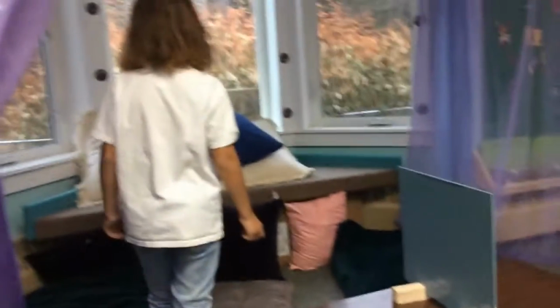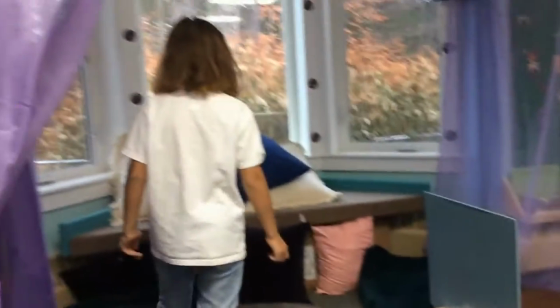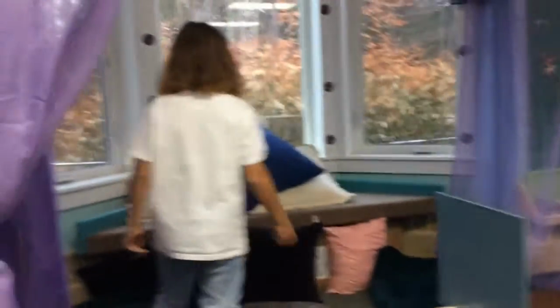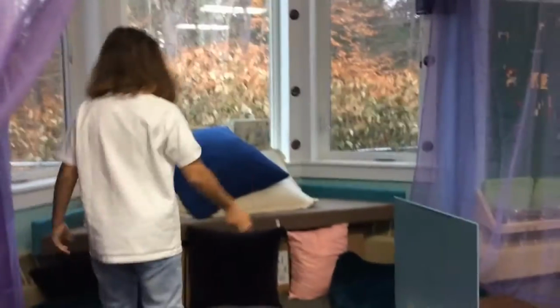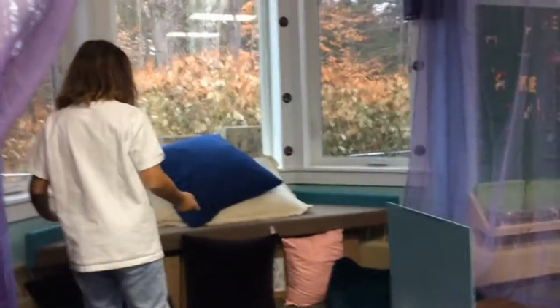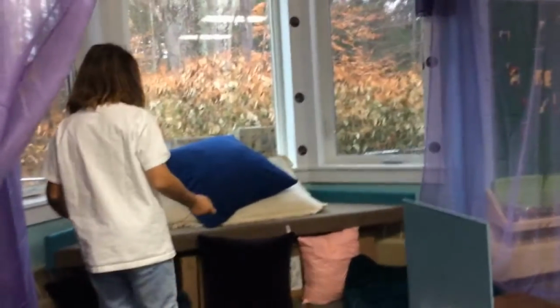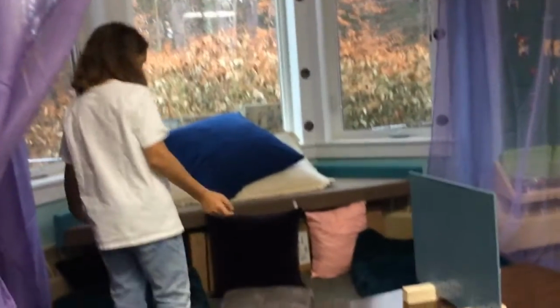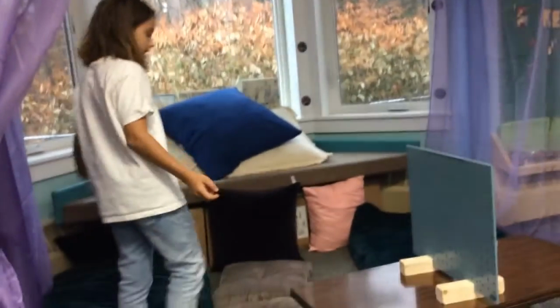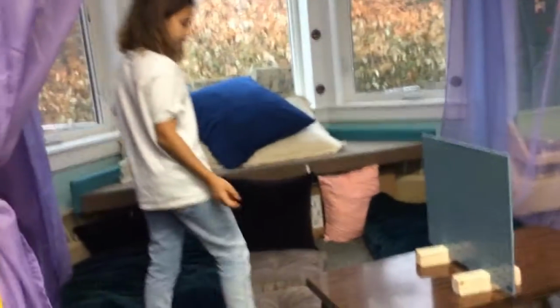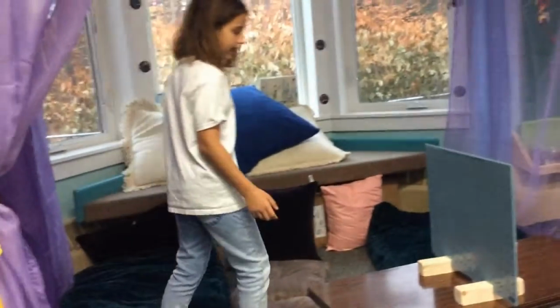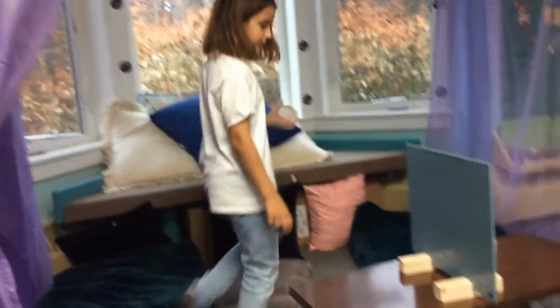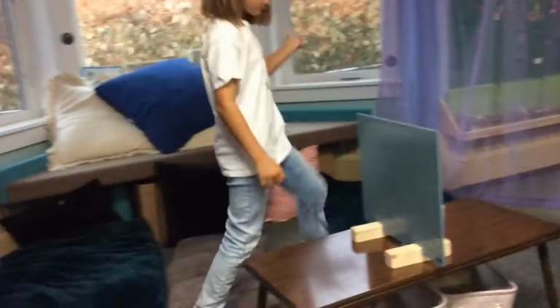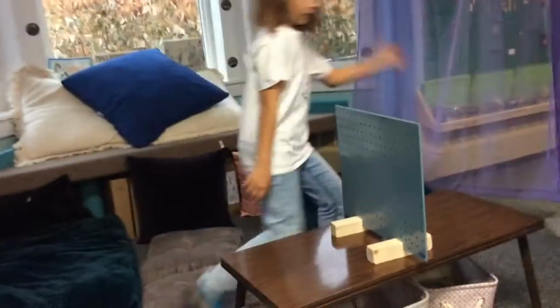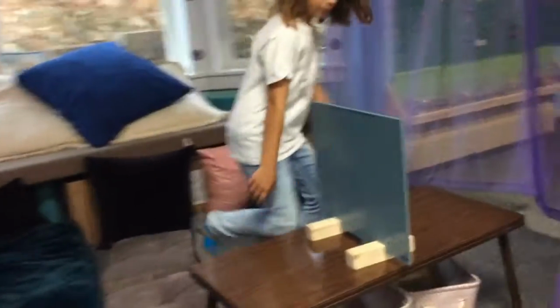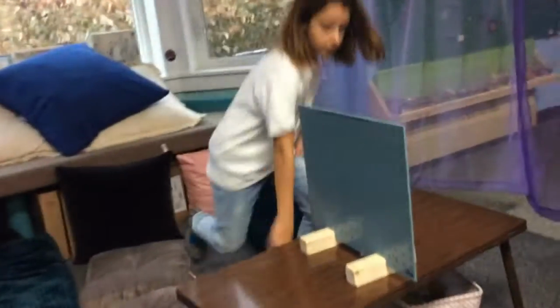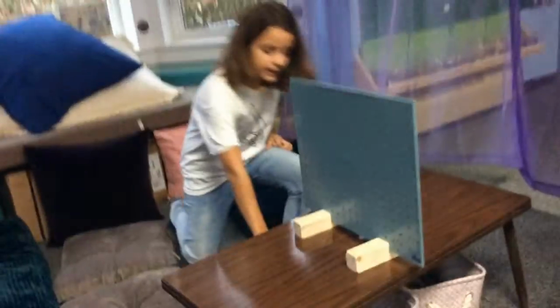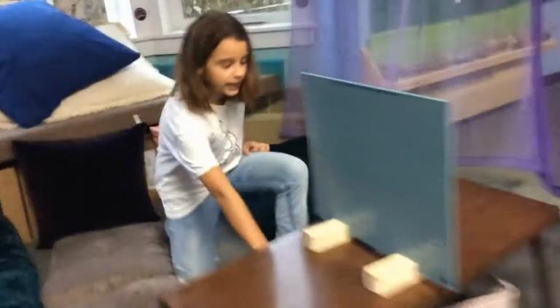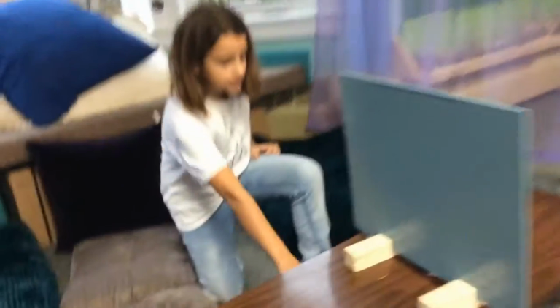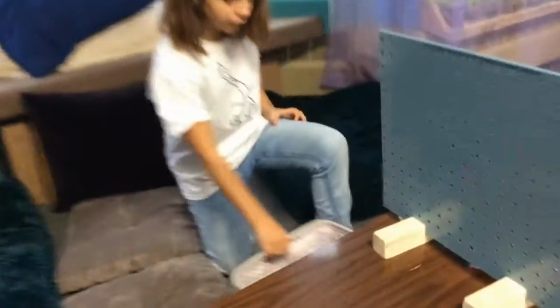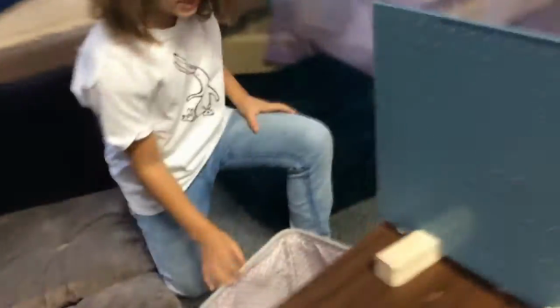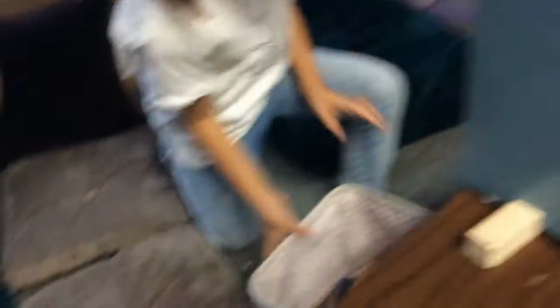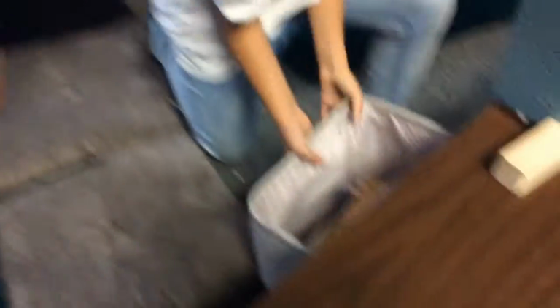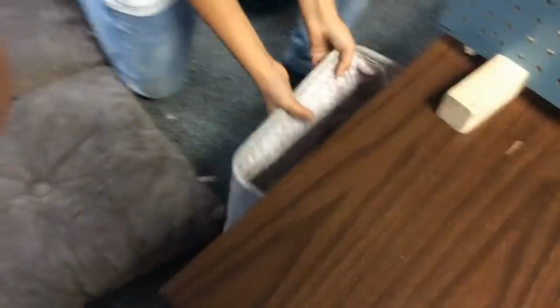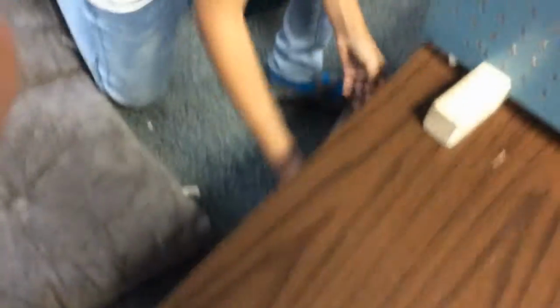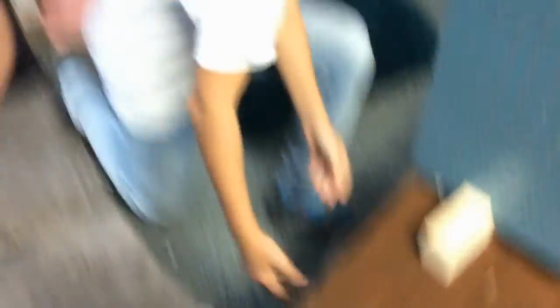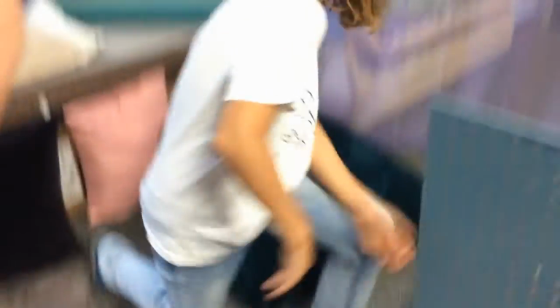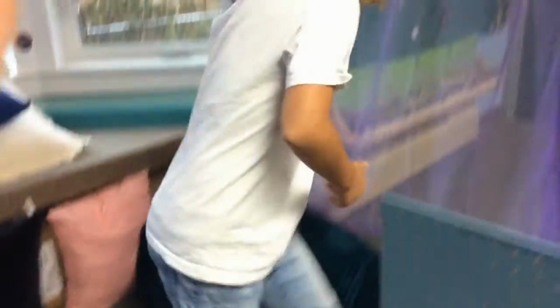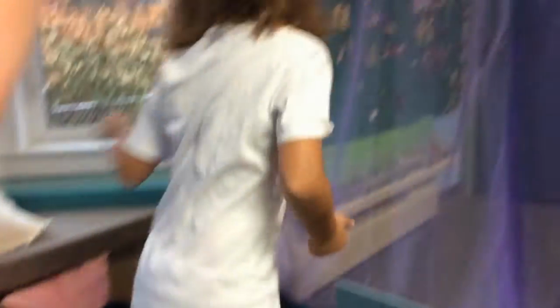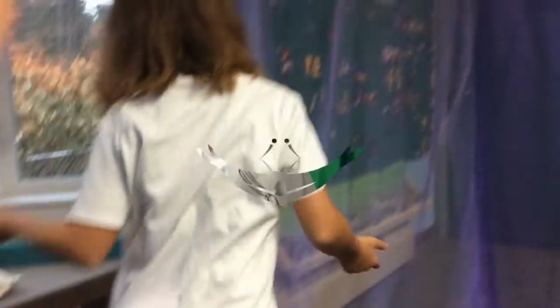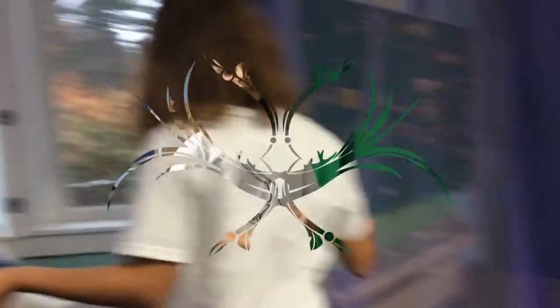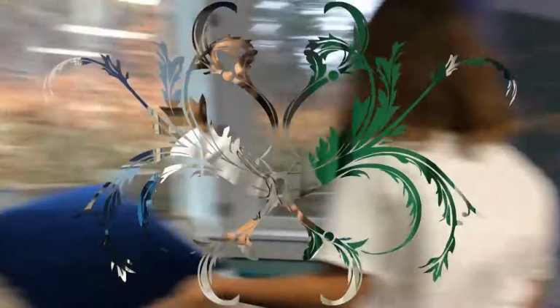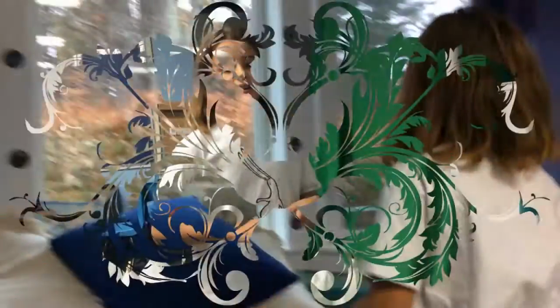This is the Inspiration Station. You can get ideas from books that you read and lay down on comfy mattresses.